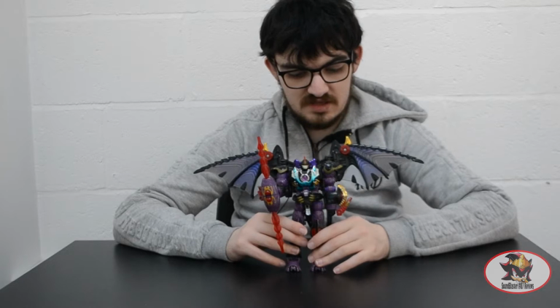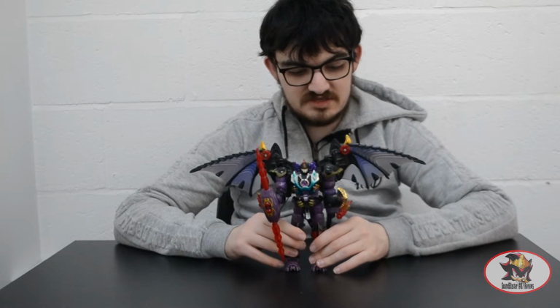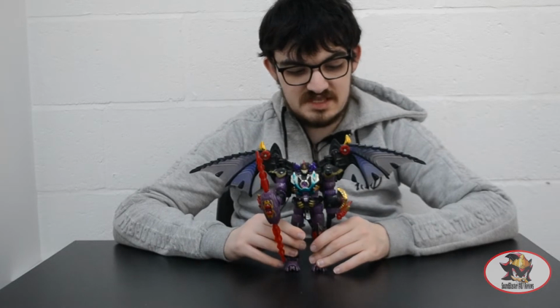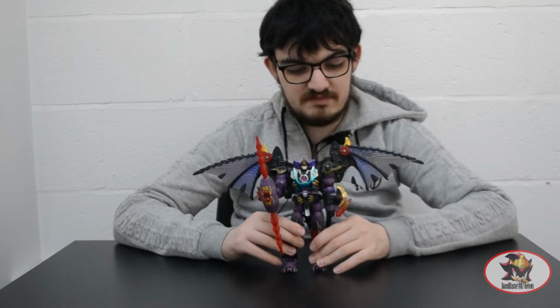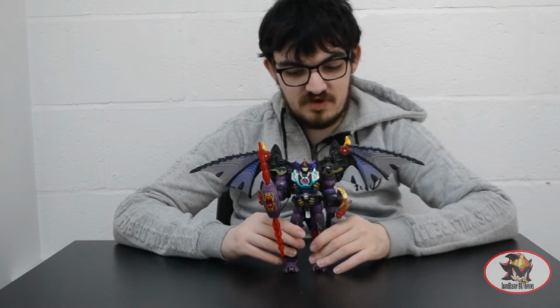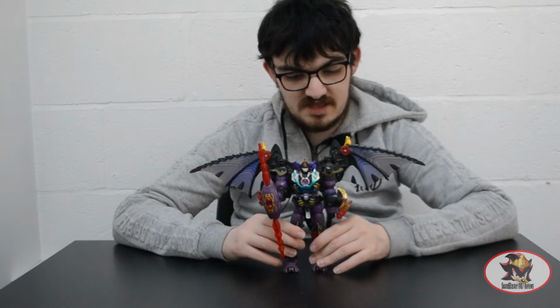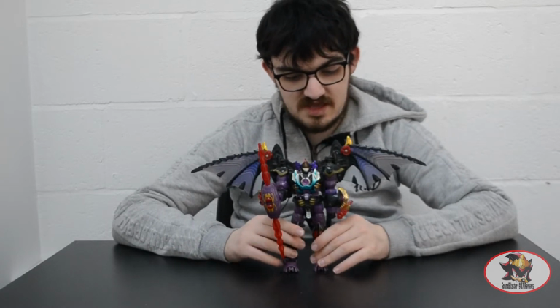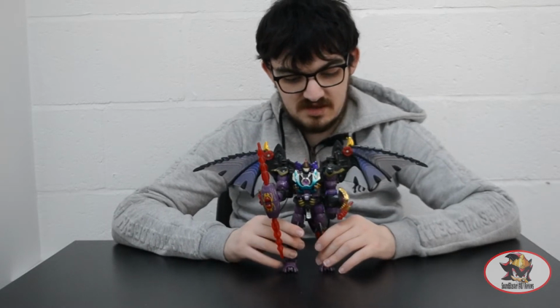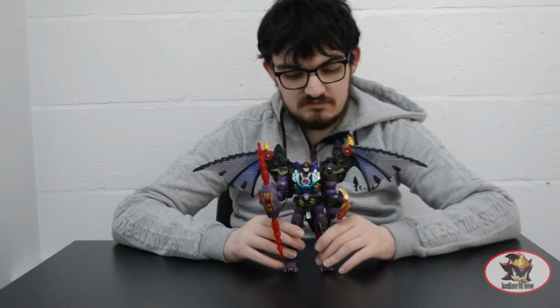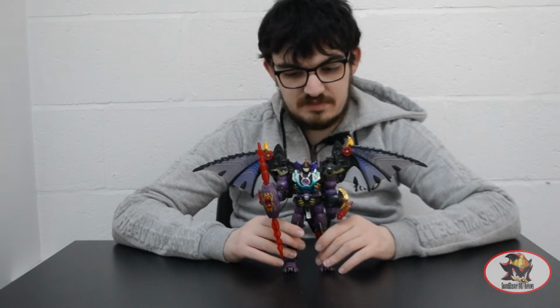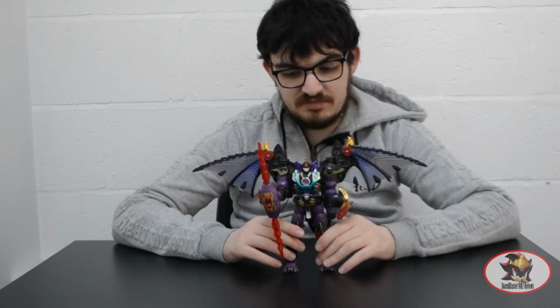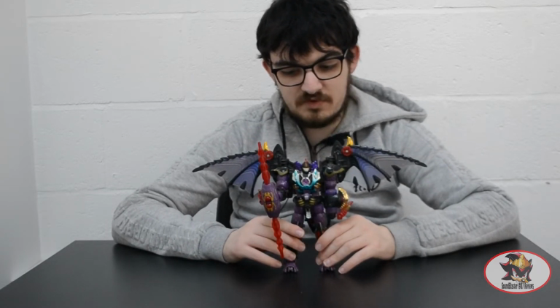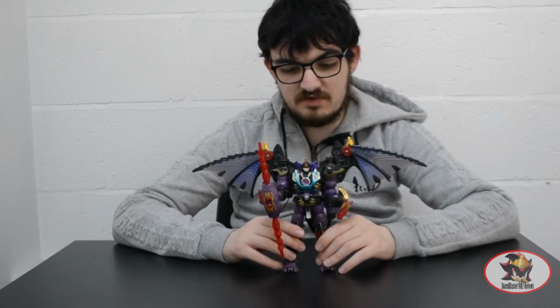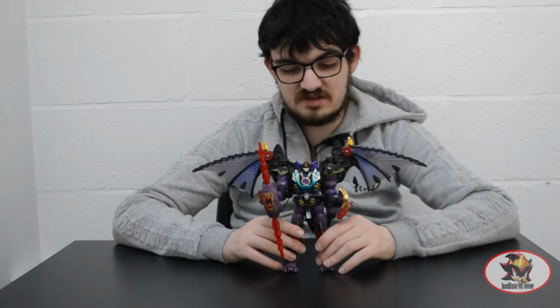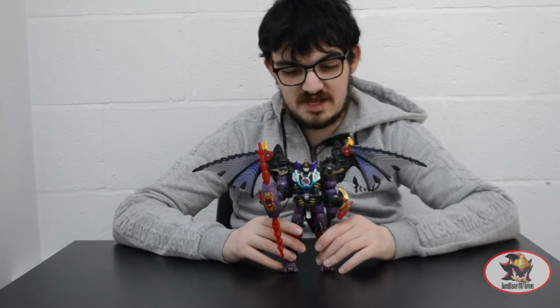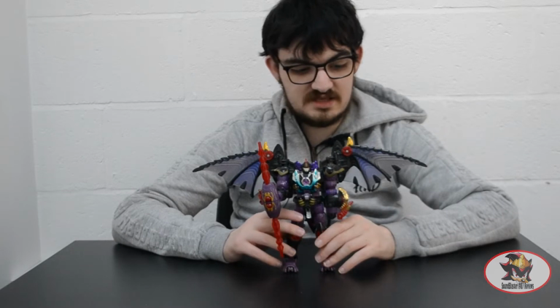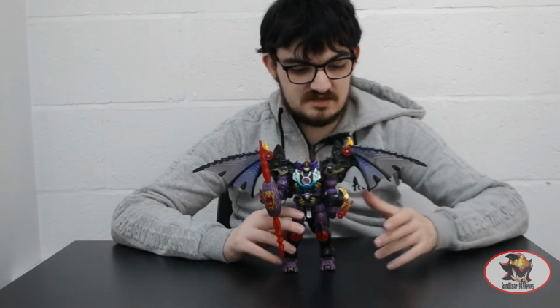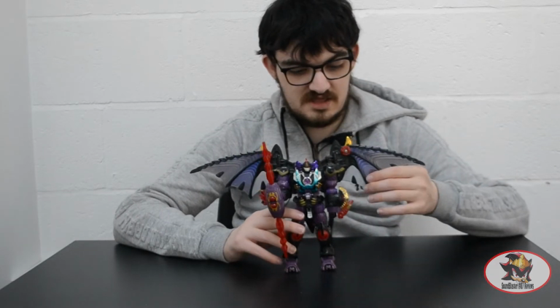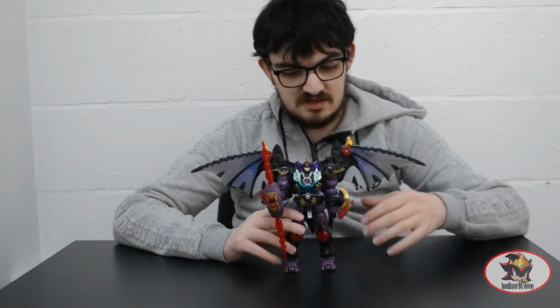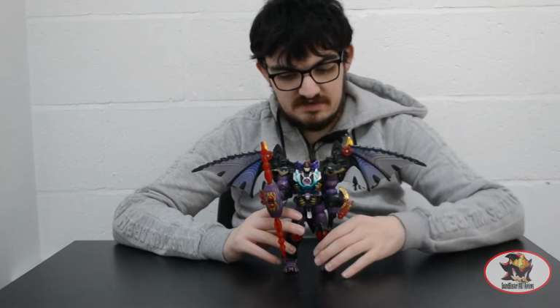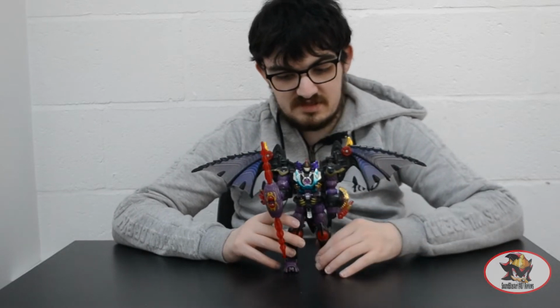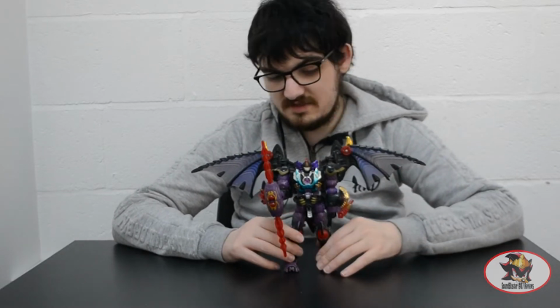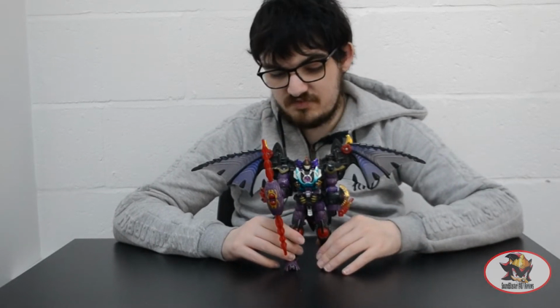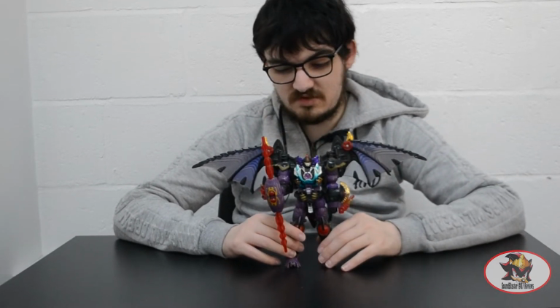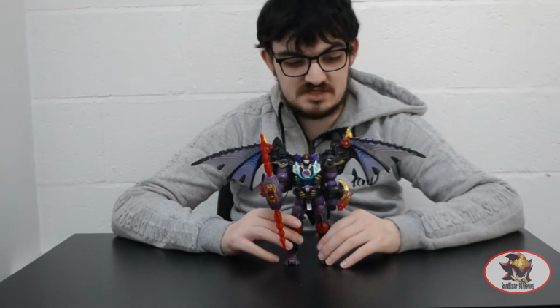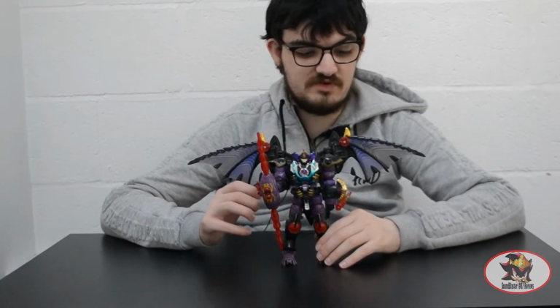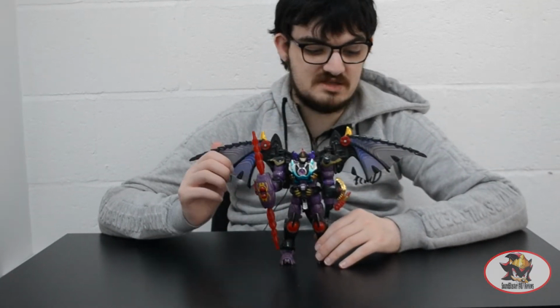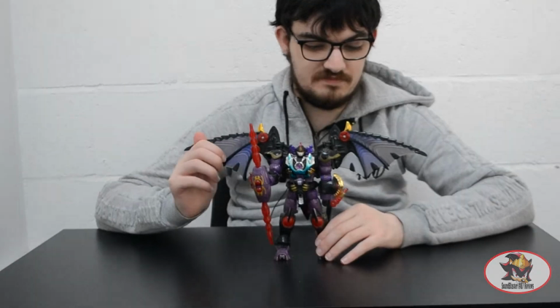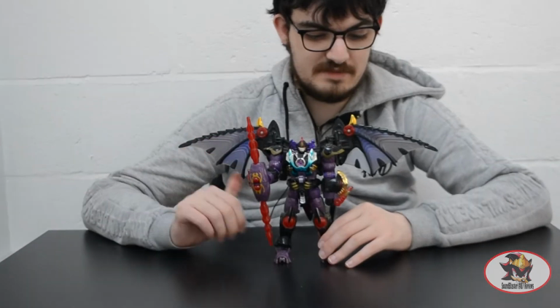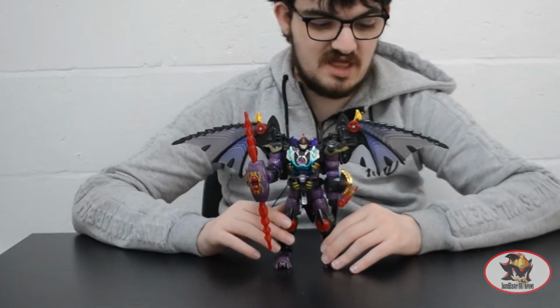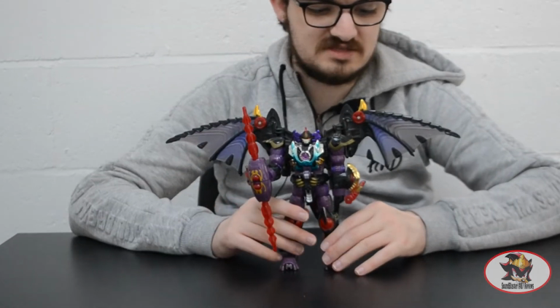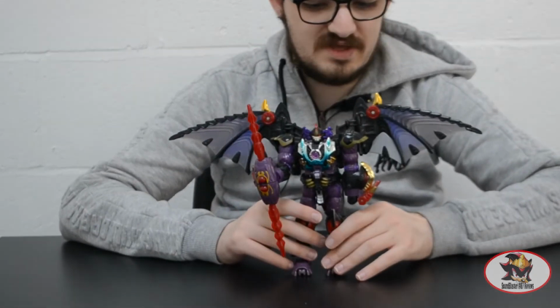As you can see here, Megatron is a mostly black and purple robot with red and gold accents and a very interesting looking design with massive Batman-like wings on his back.